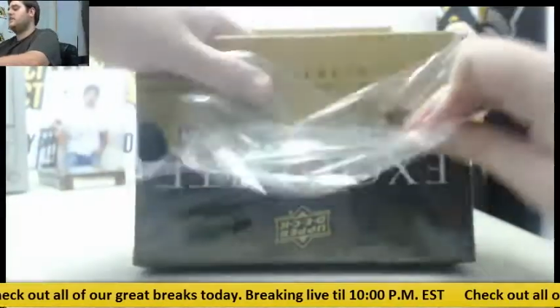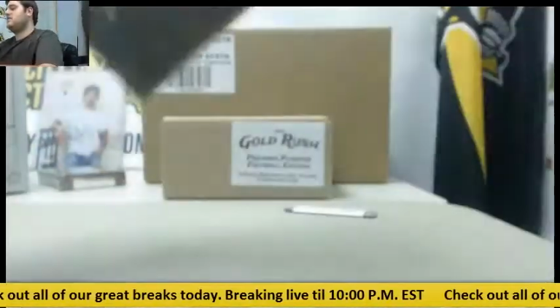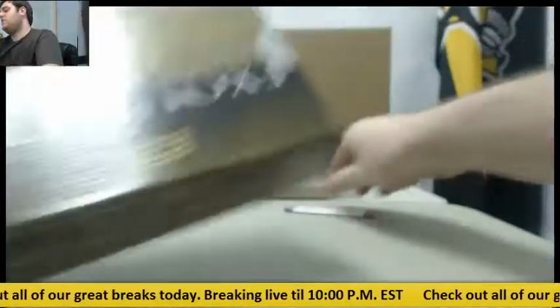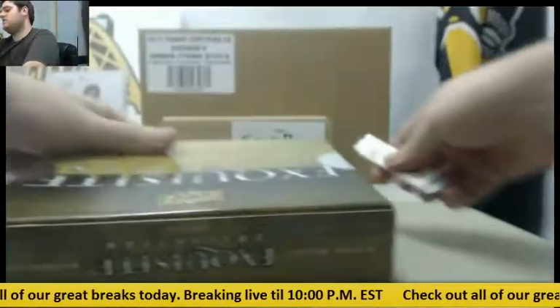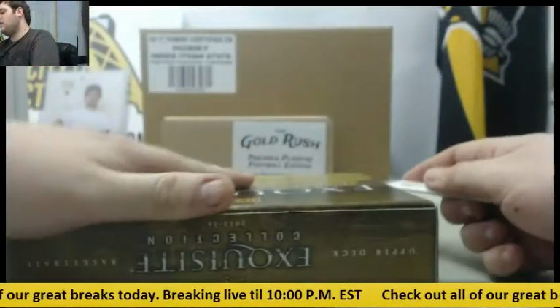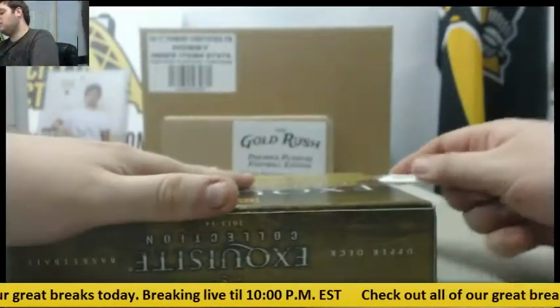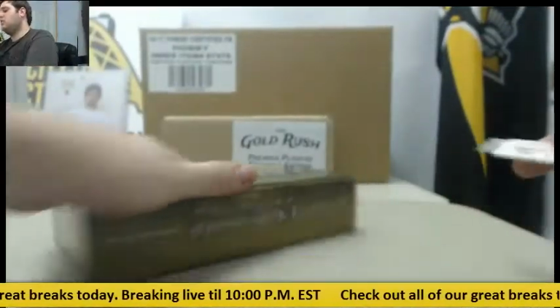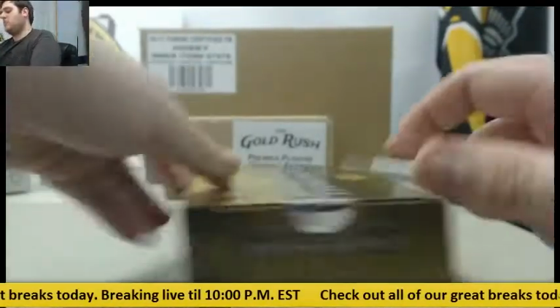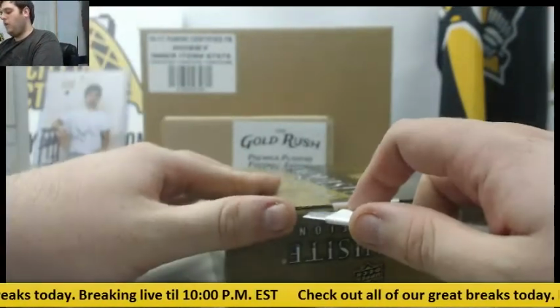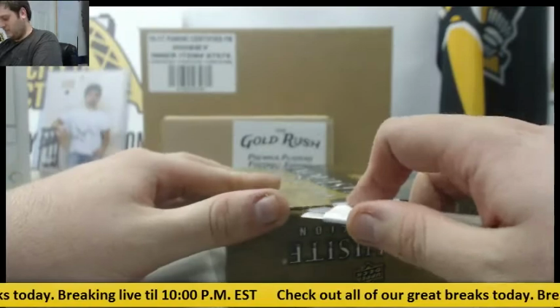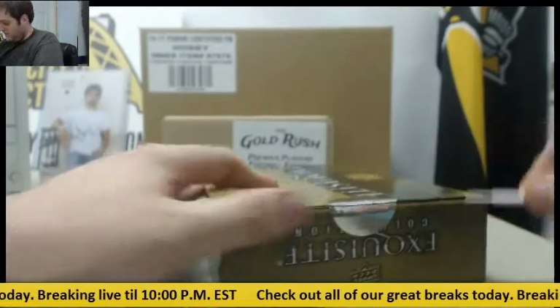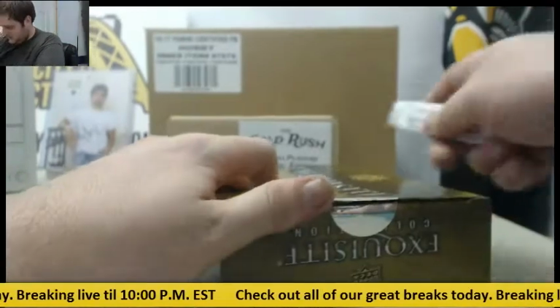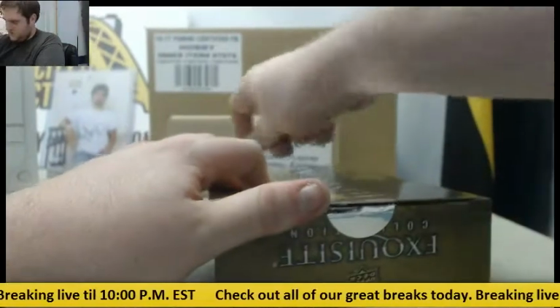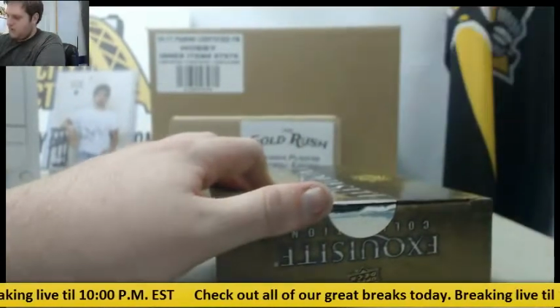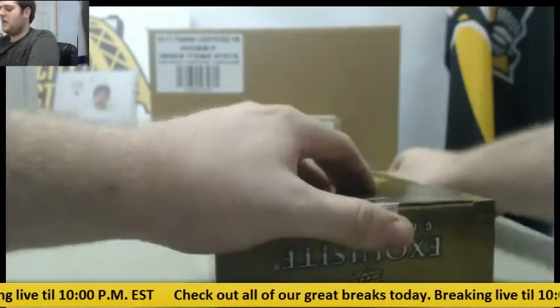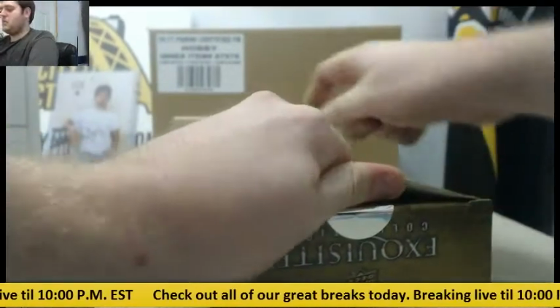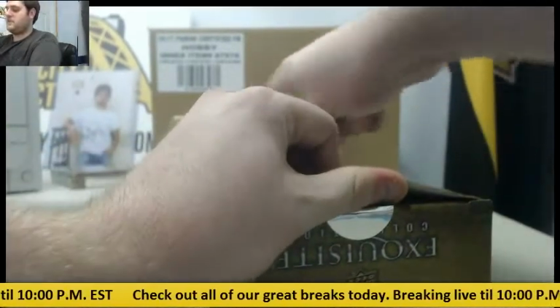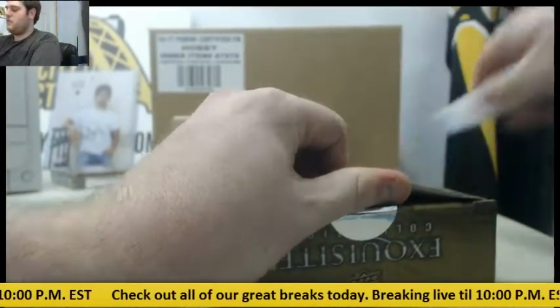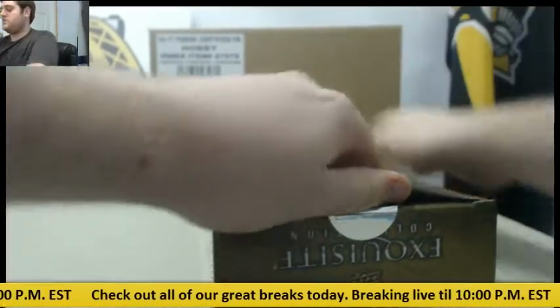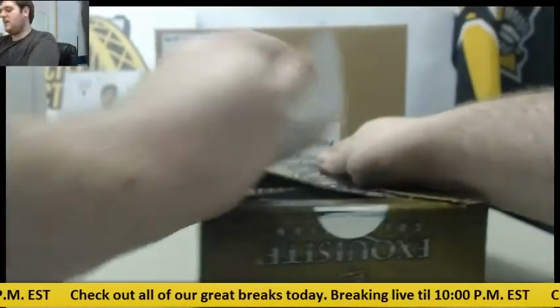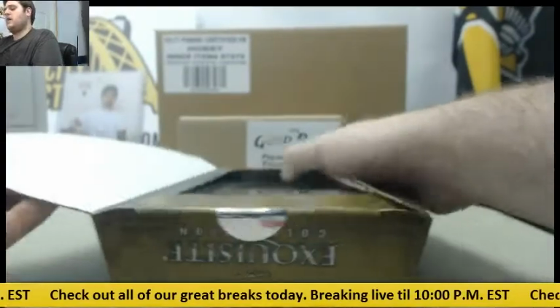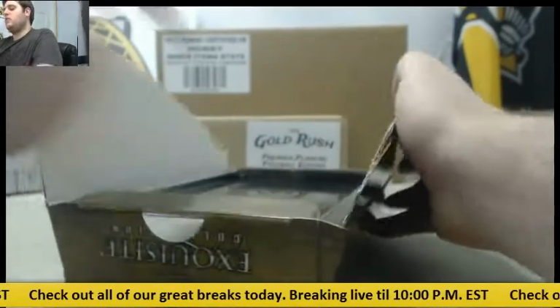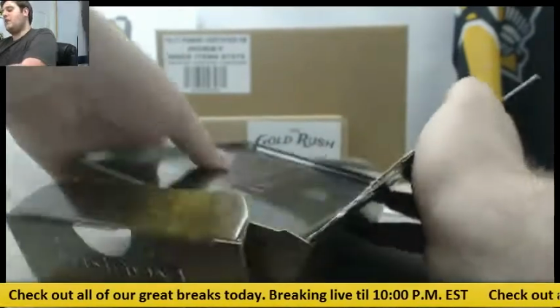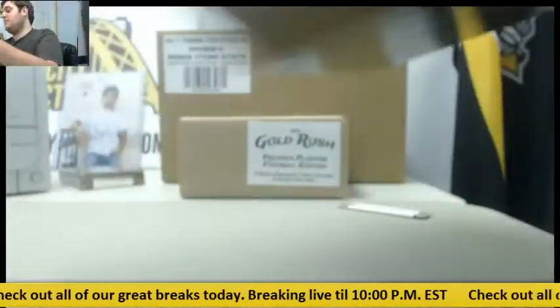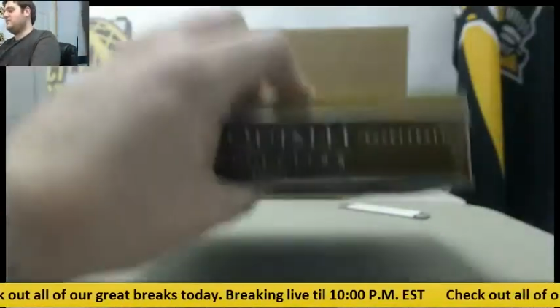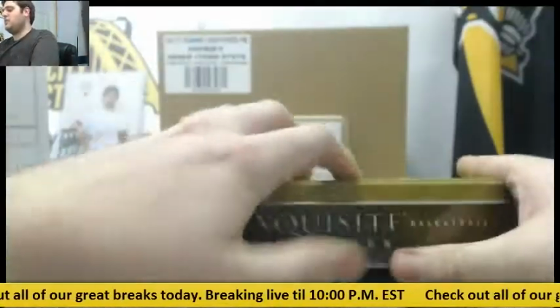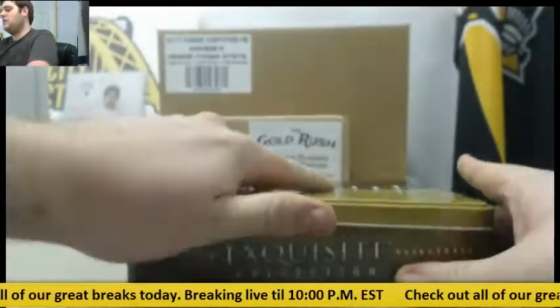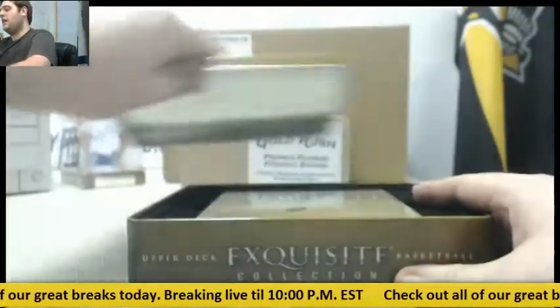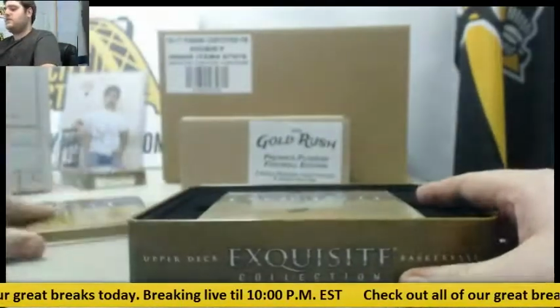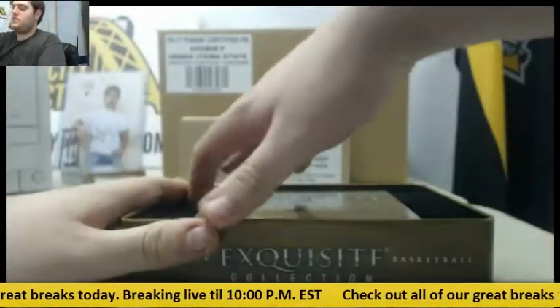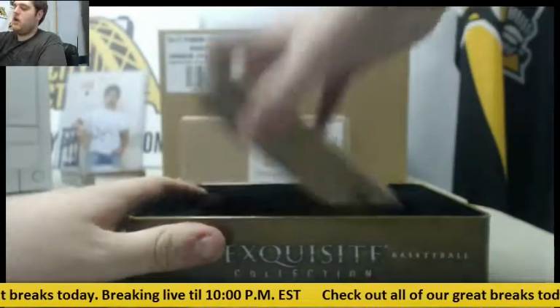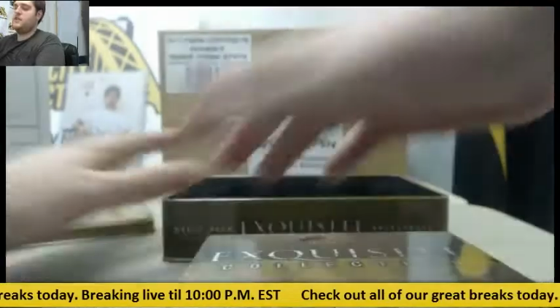After this, send in your live breaks and we'll get to you — you'll be the first one up. One box left from the case of Premier Players yesterday. We have more cases of Premier Players football in the back. Always a lot of fun.